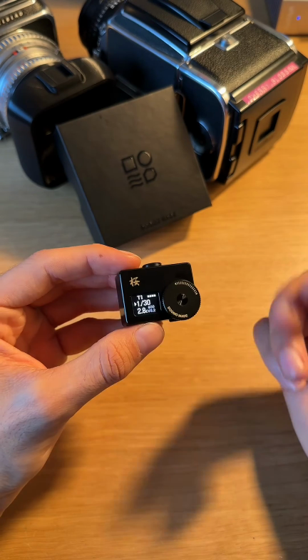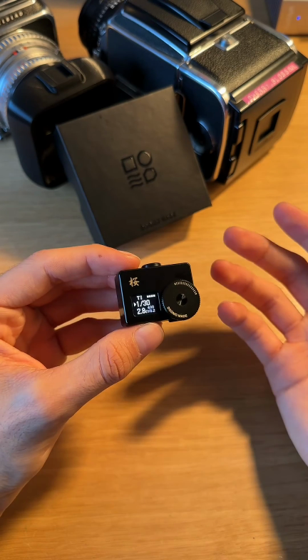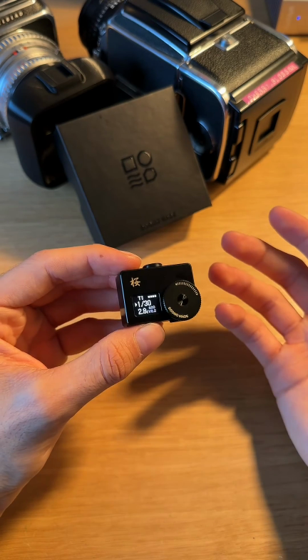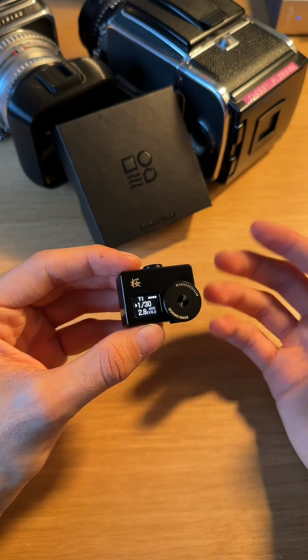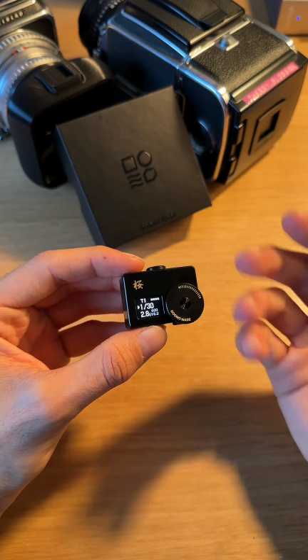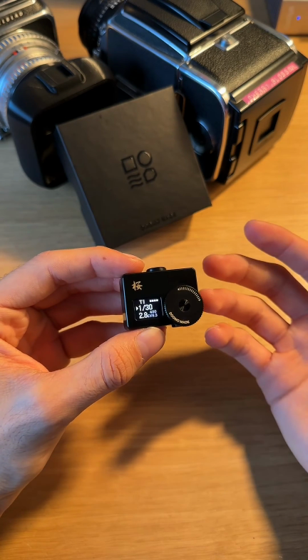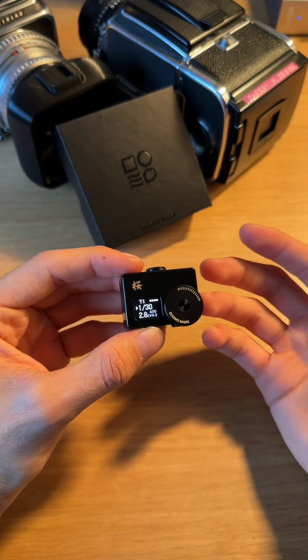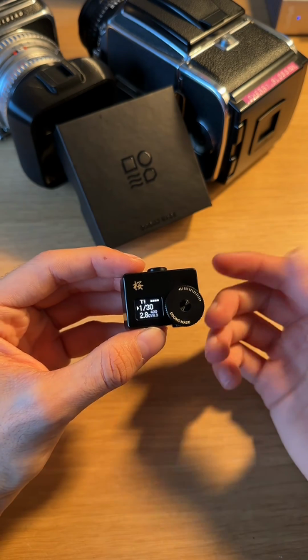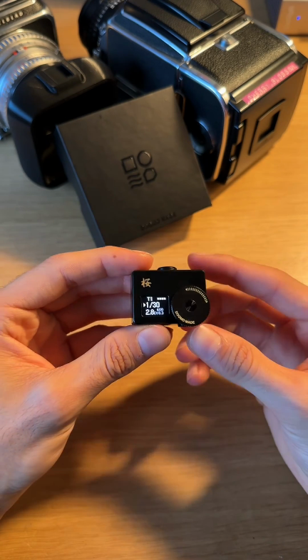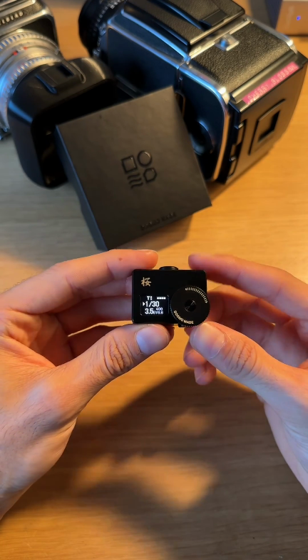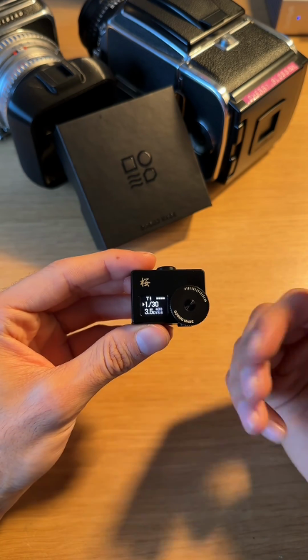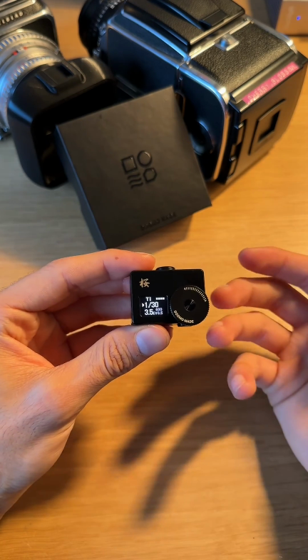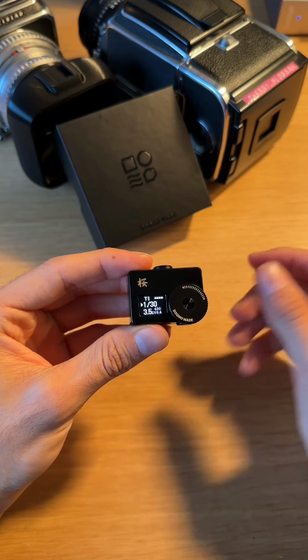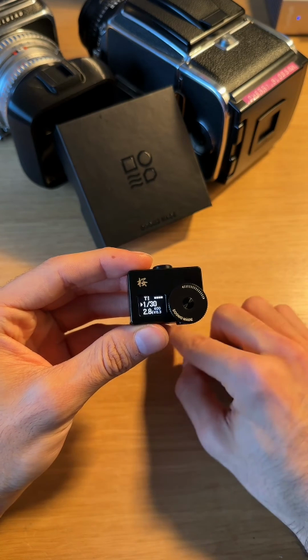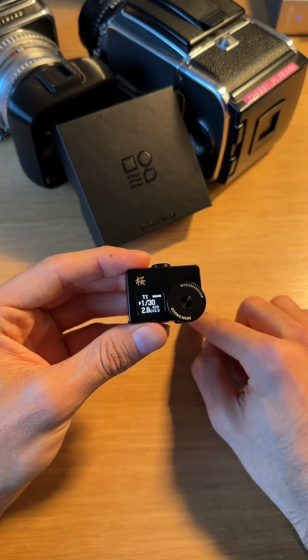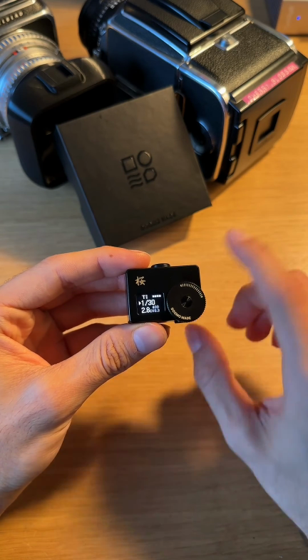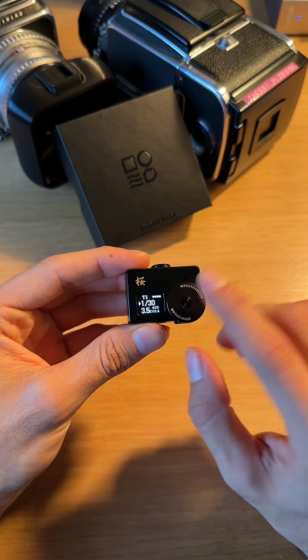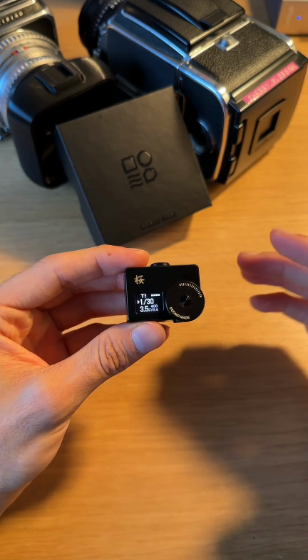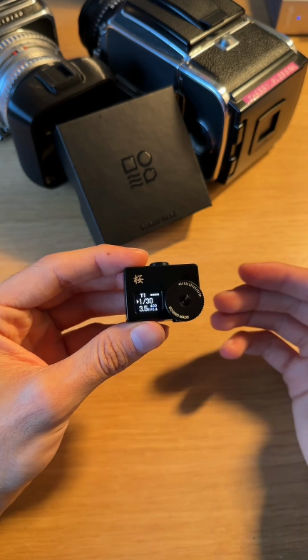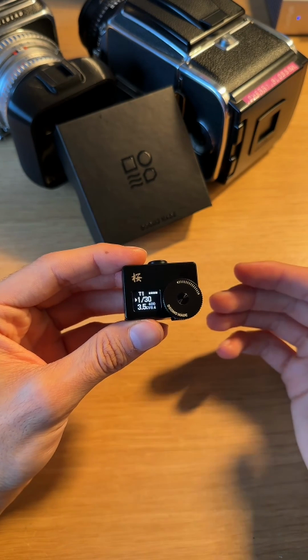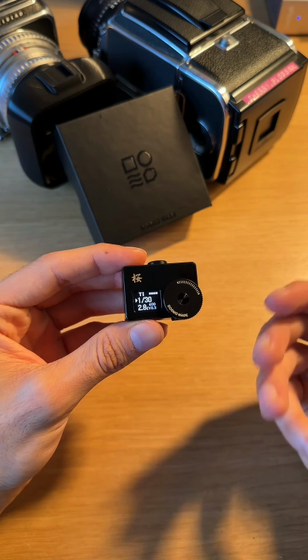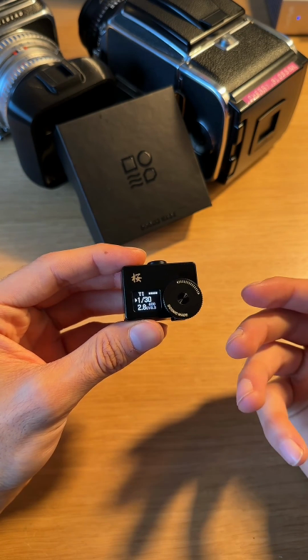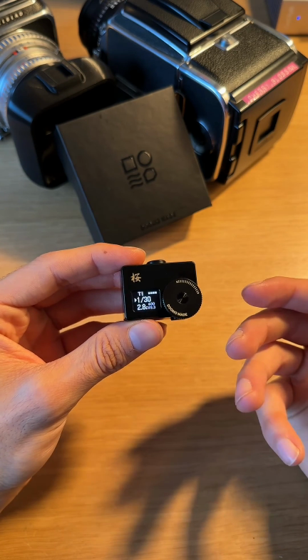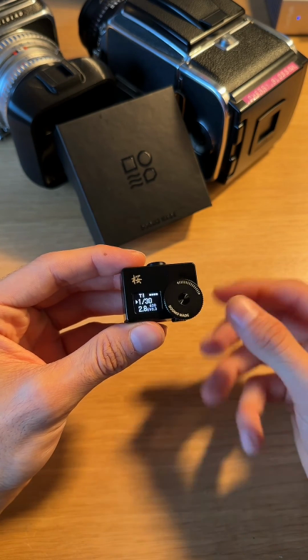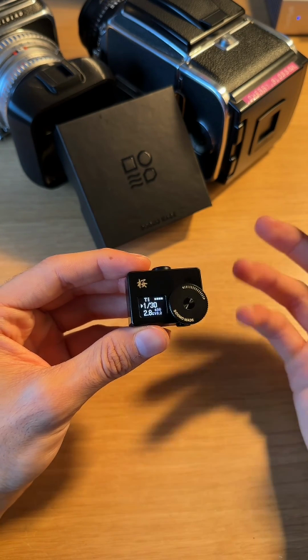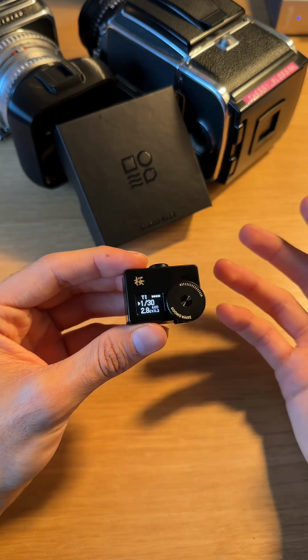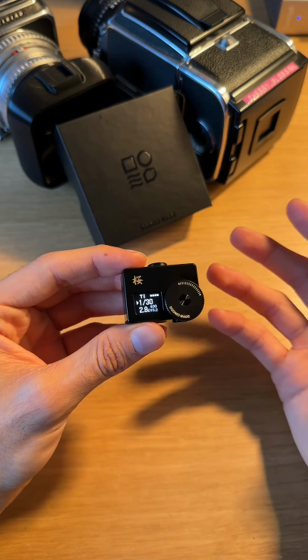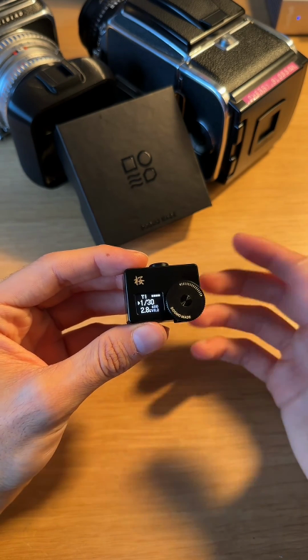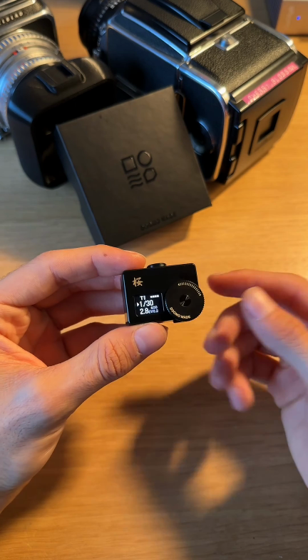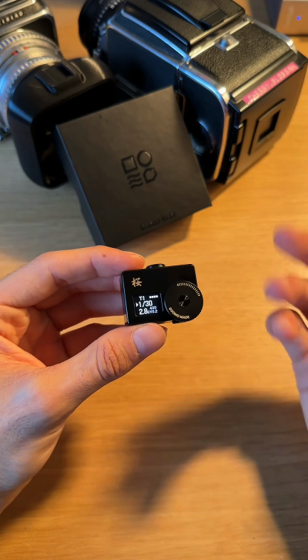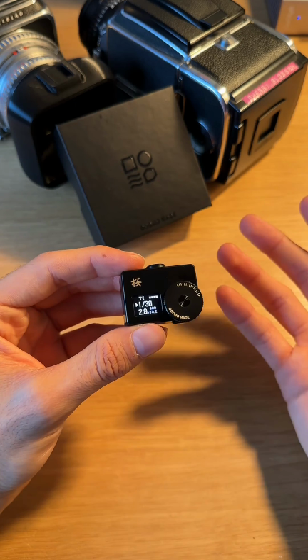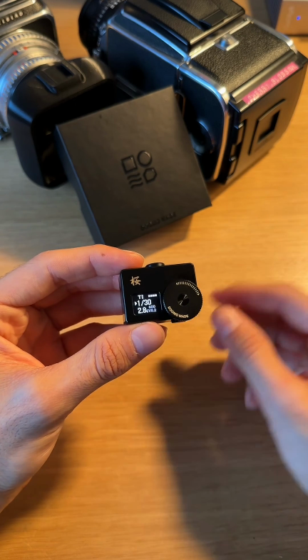I hope you guys enjoyed this little tutorial. Hopefully it was easy to follow, and if you have any other questions, I'll leave Domo Made's Instagram below or you can message me. I'm more than happy to help you guys out. Until the next one!